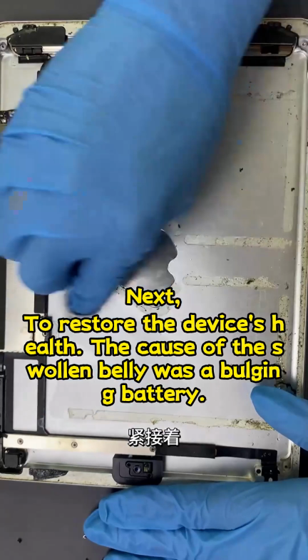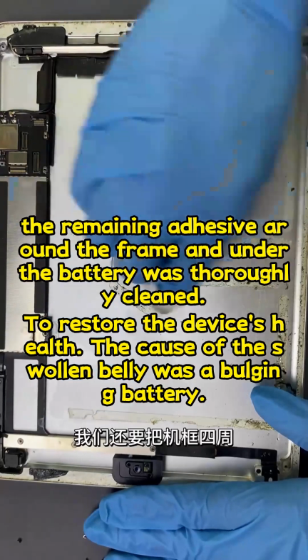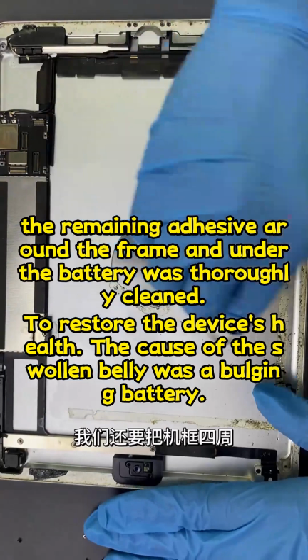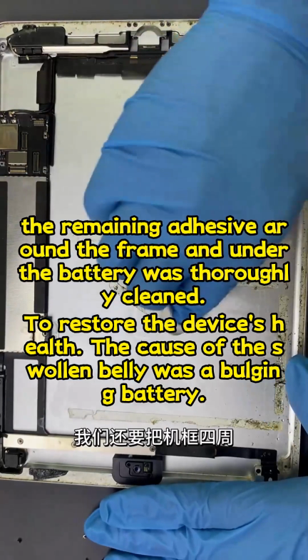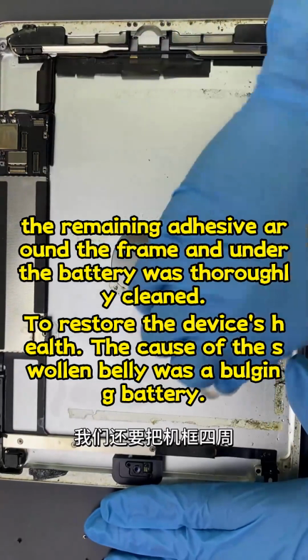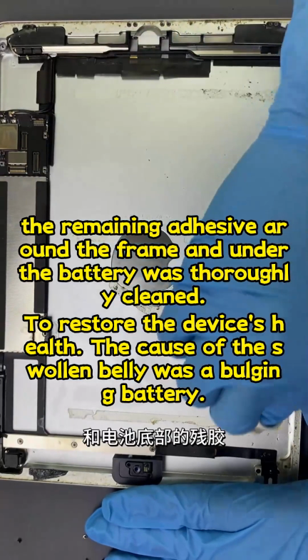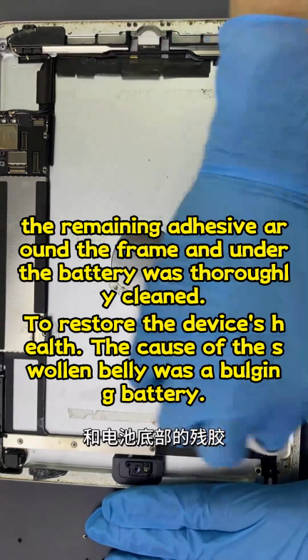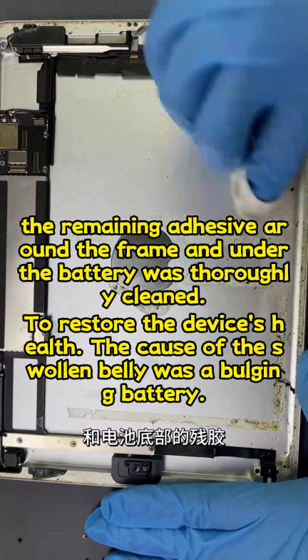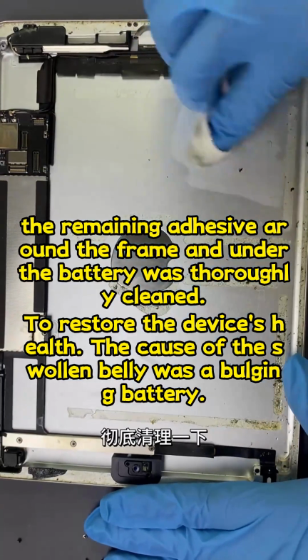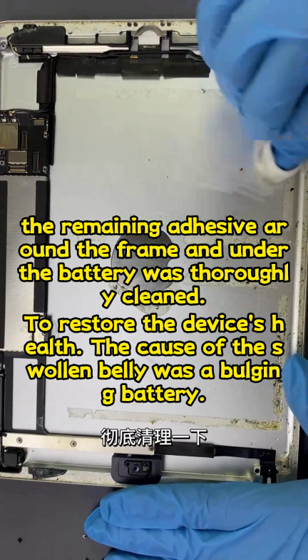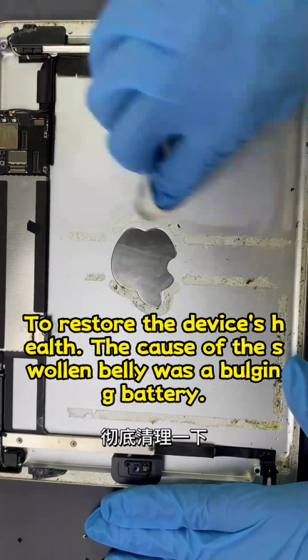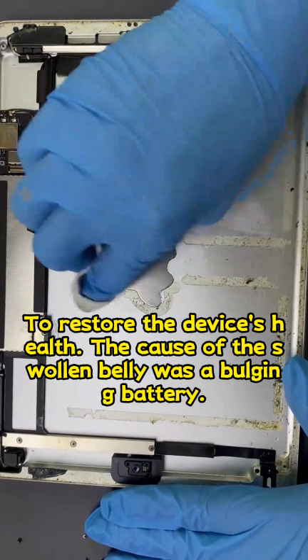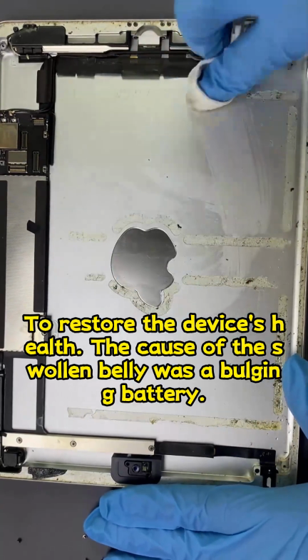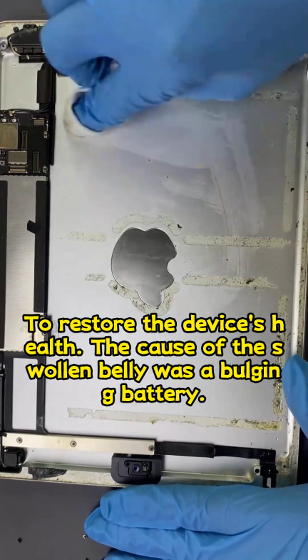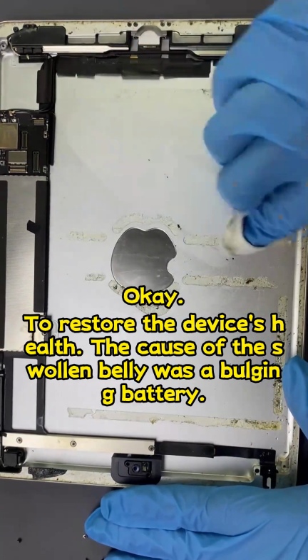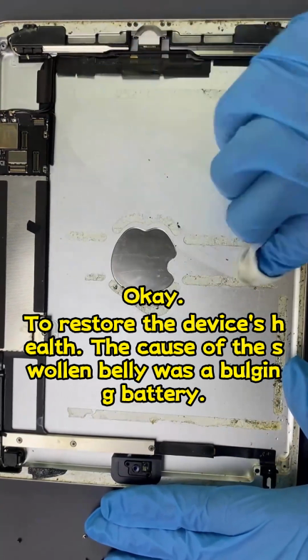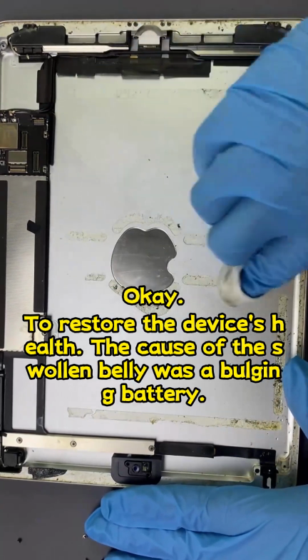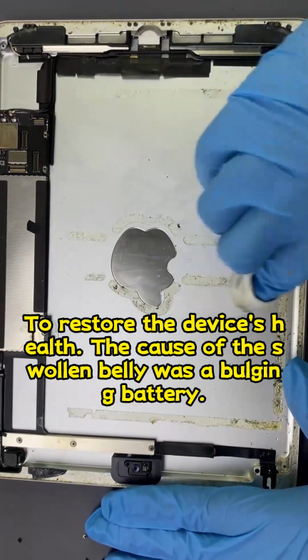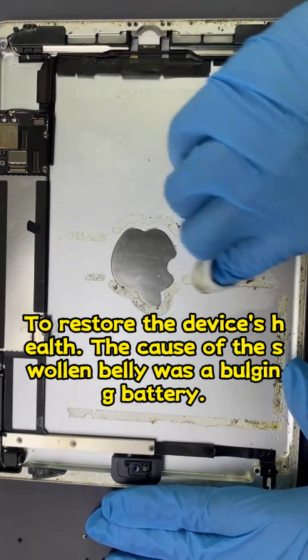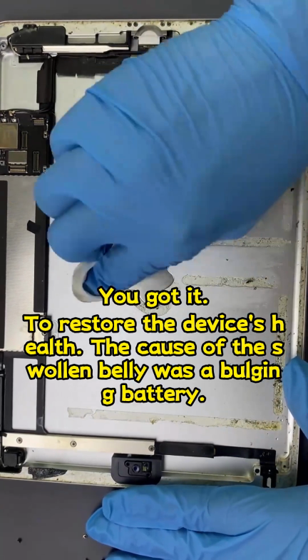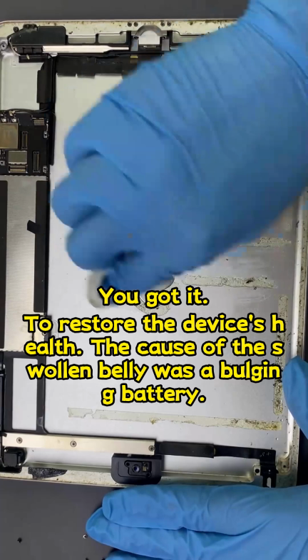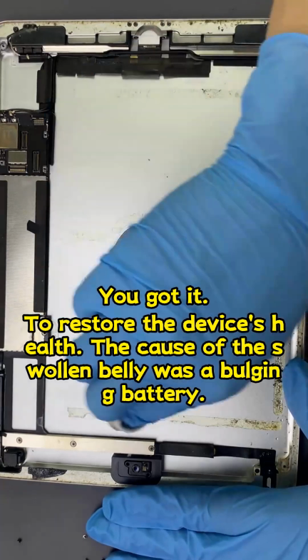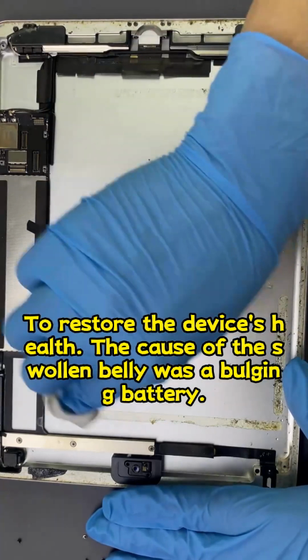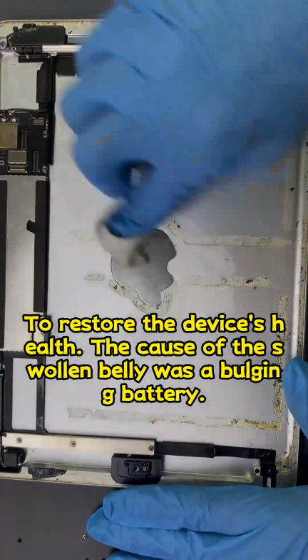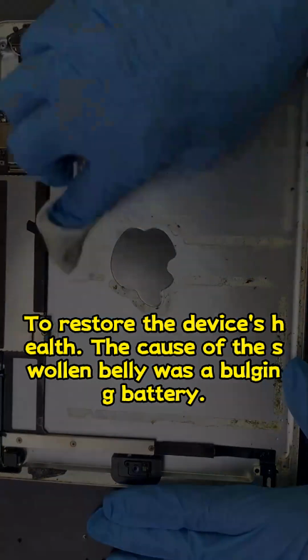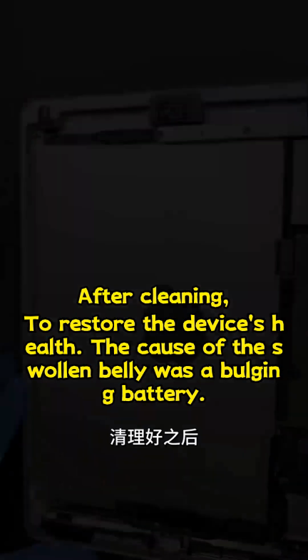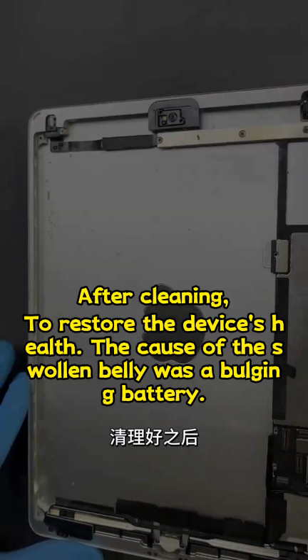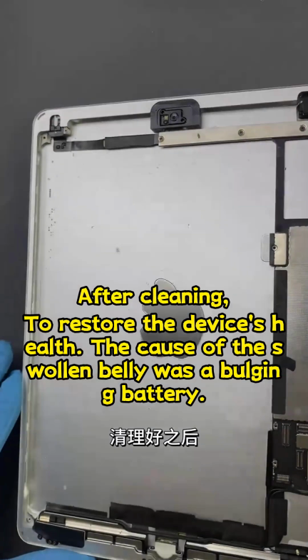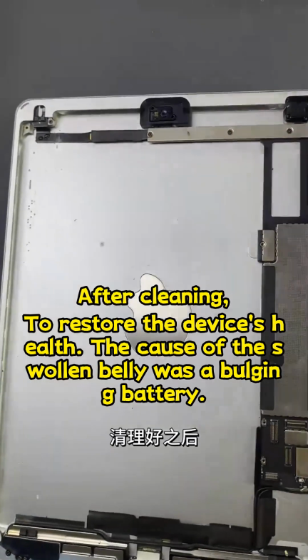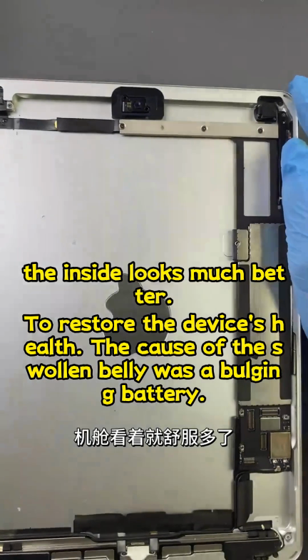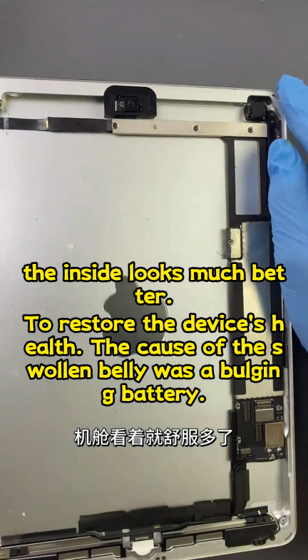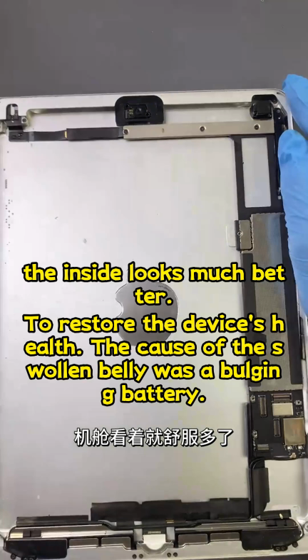The remaining adhesive around the frame and under the battery was thoroughly cleaned. After cleaning, the inside looks much better.